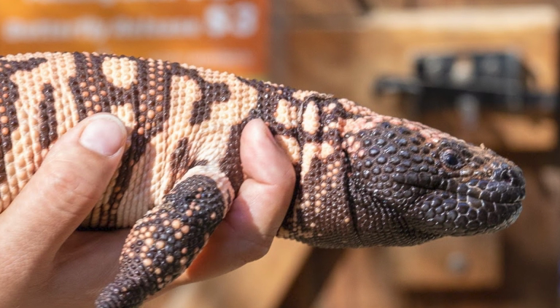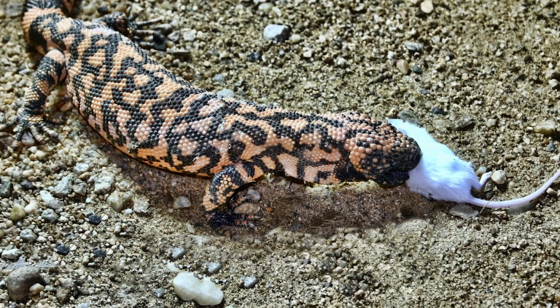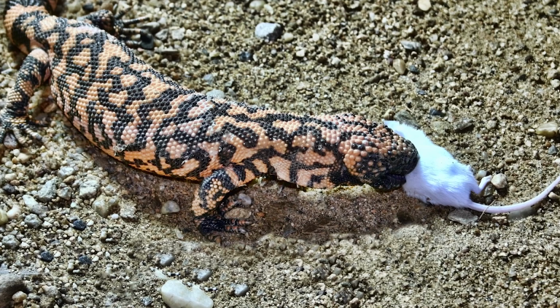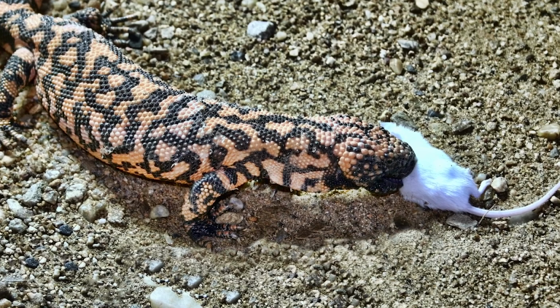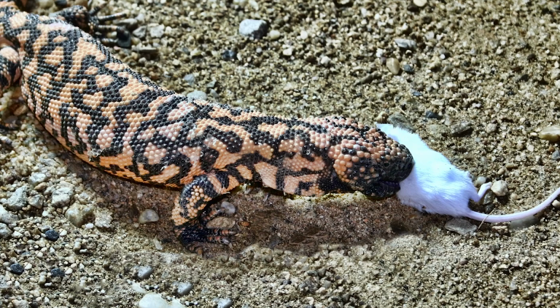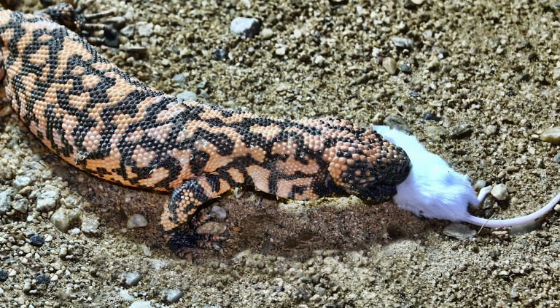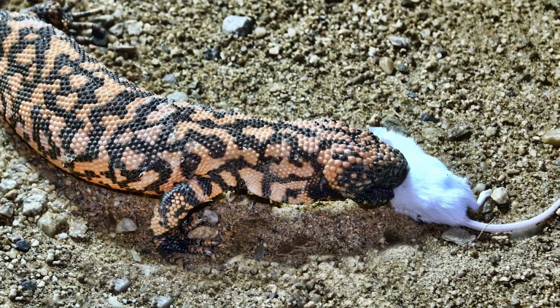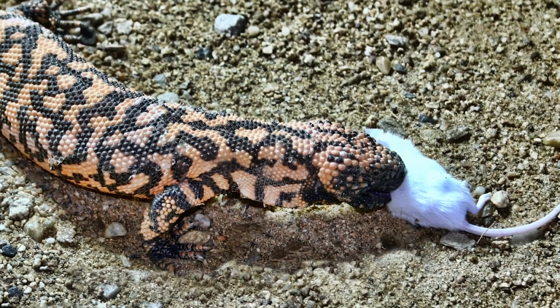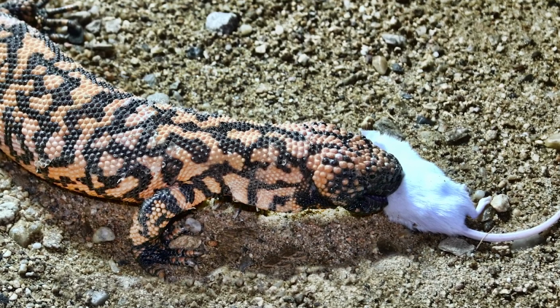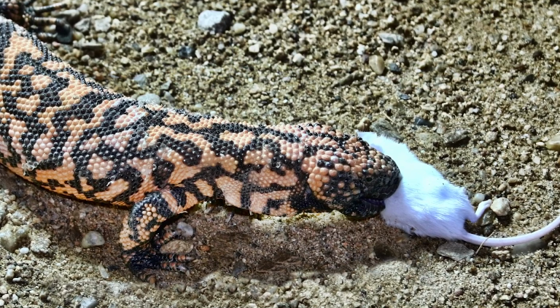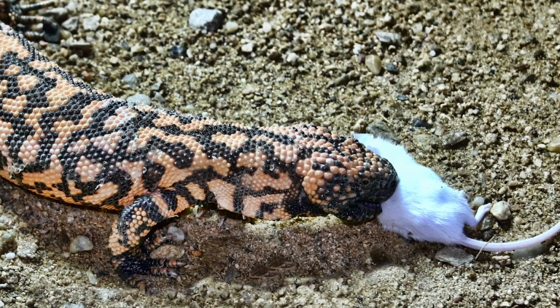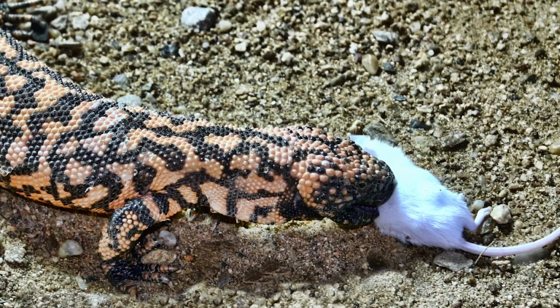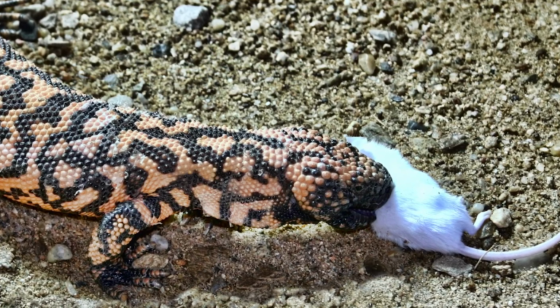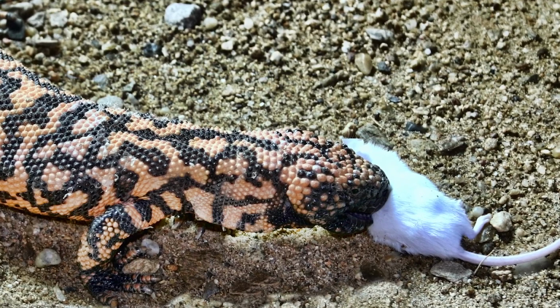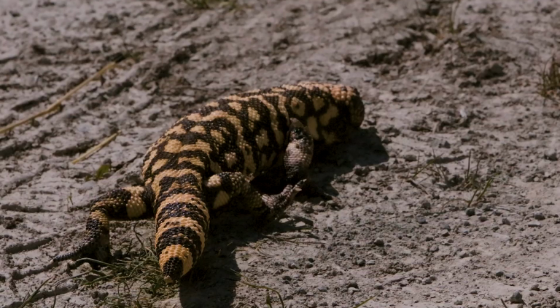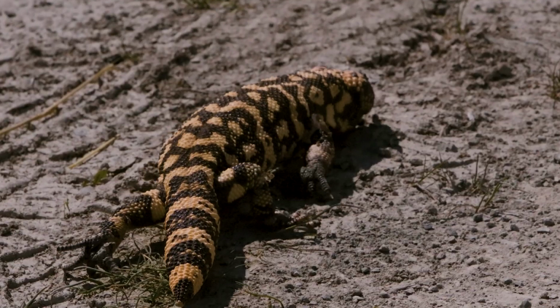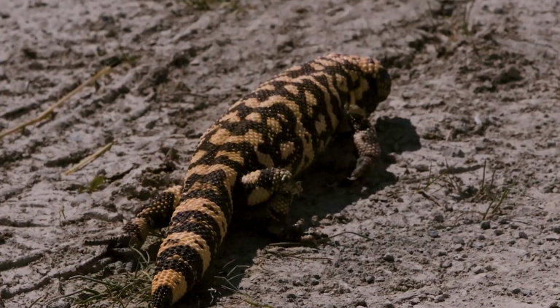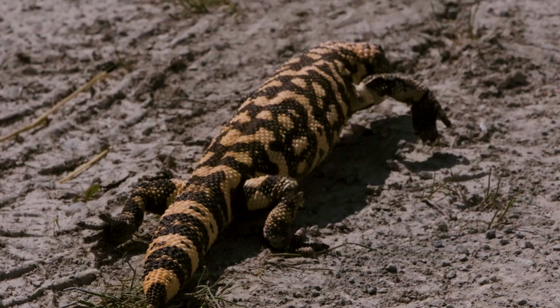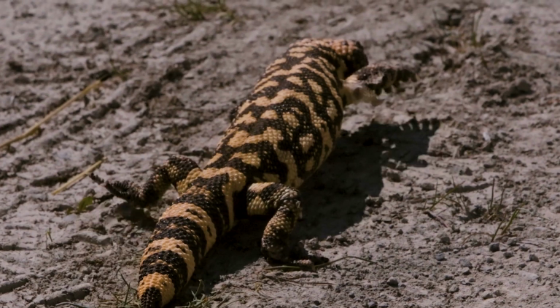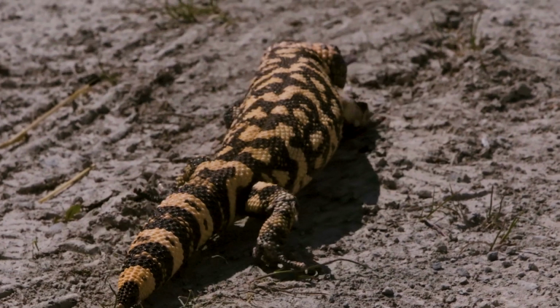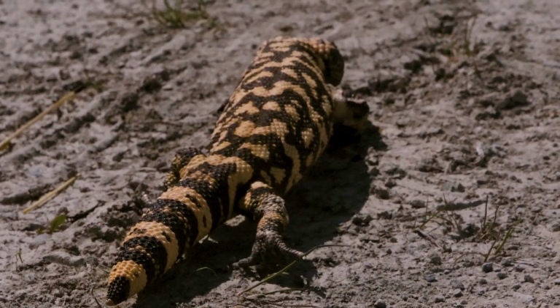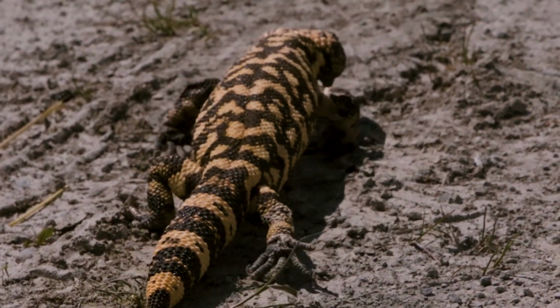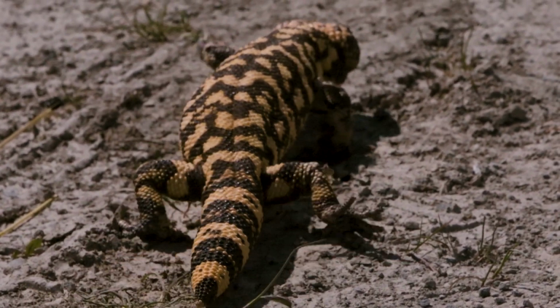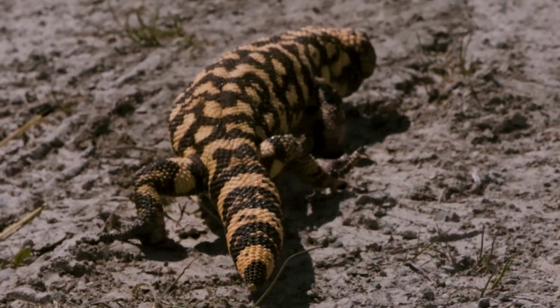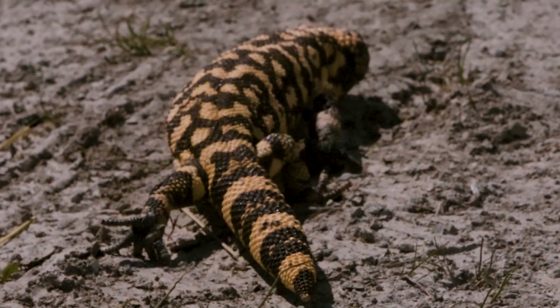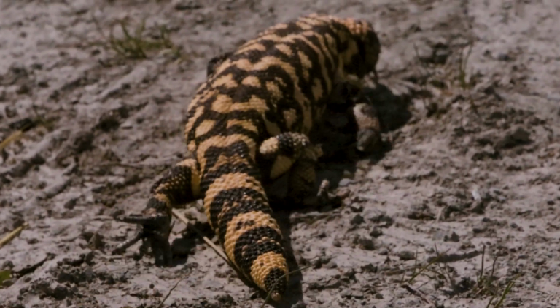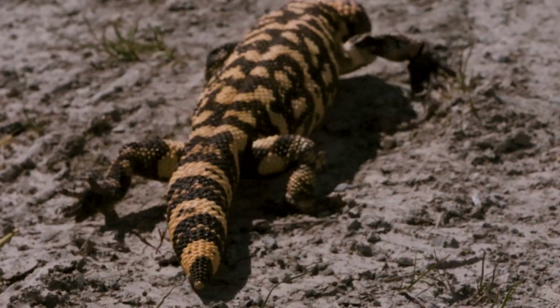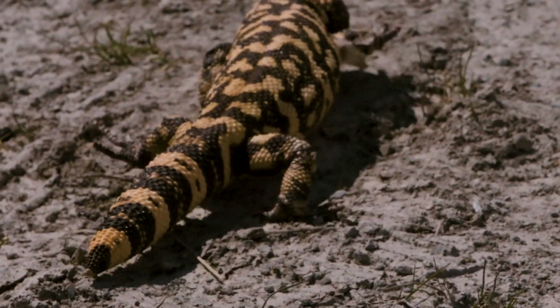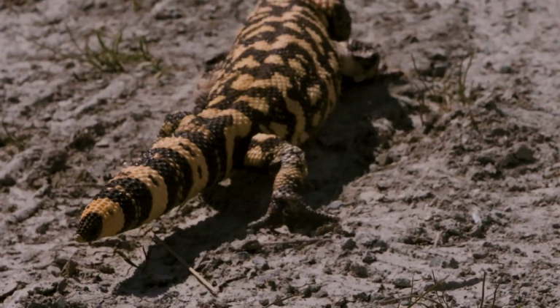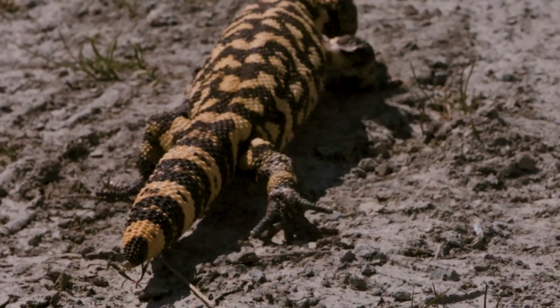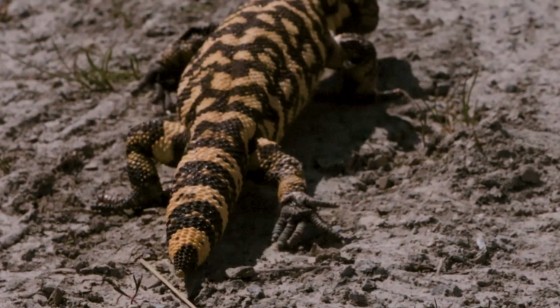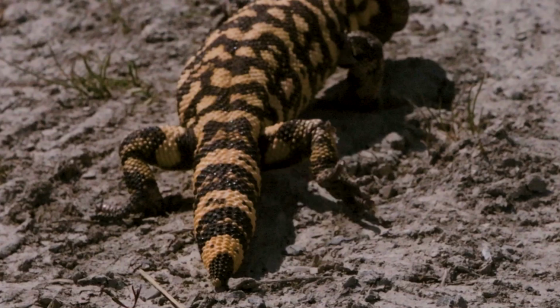Their diet includes eggs, young mammals, nestling birds, and carrion. With a slow metabolism, they can survive on only a few big meals each year and store extra energy as fat in their tails and bodies.